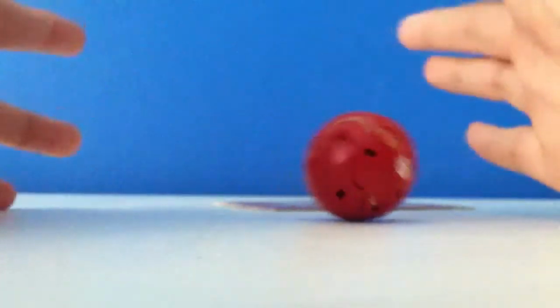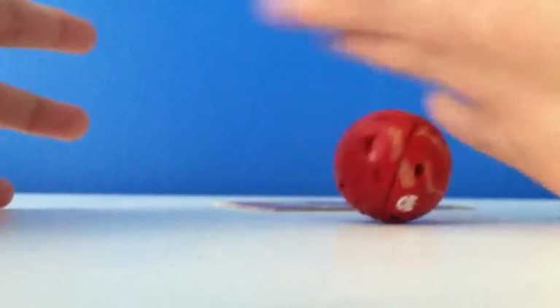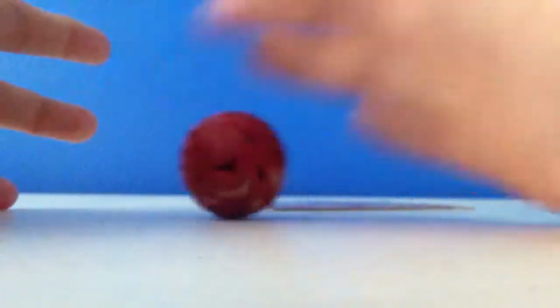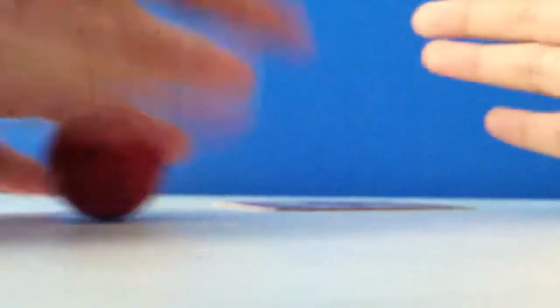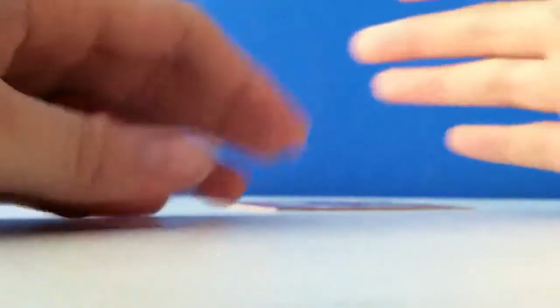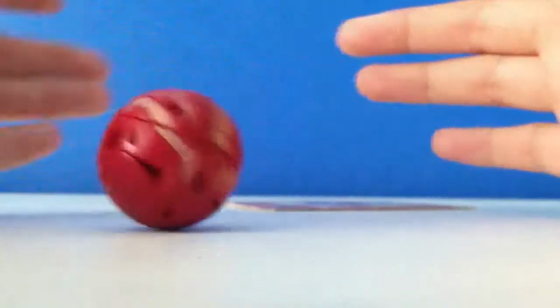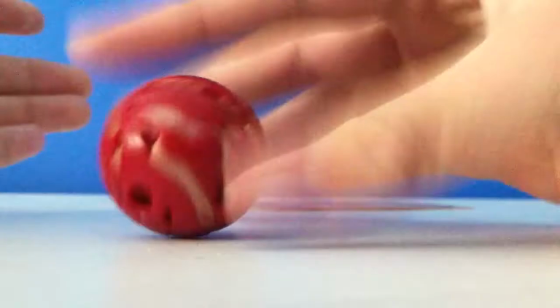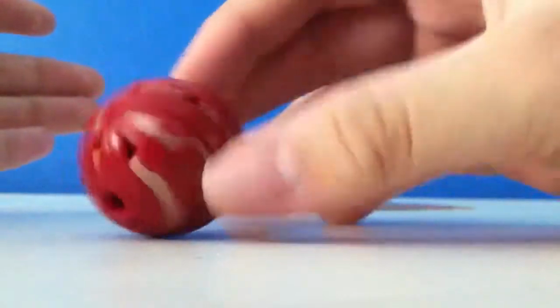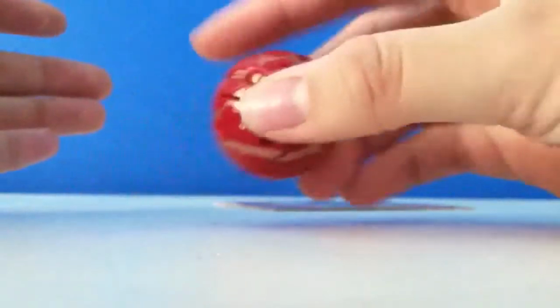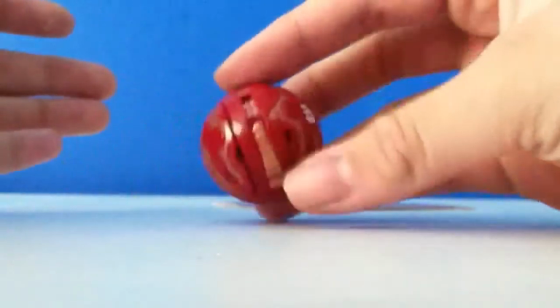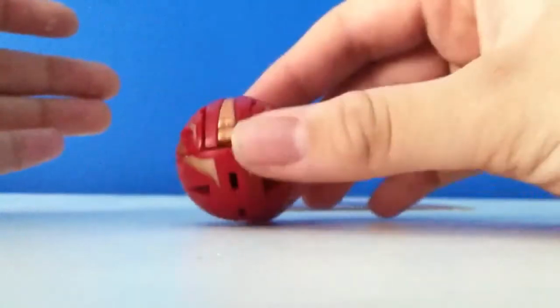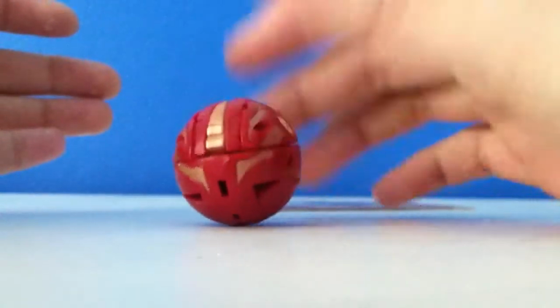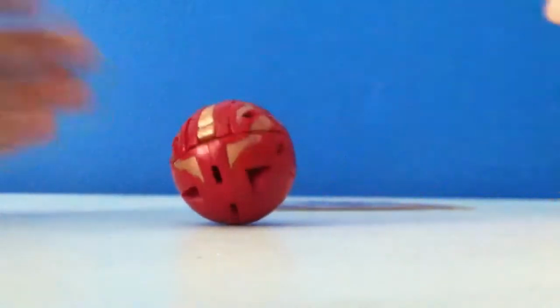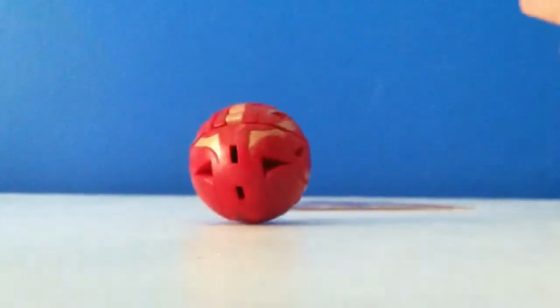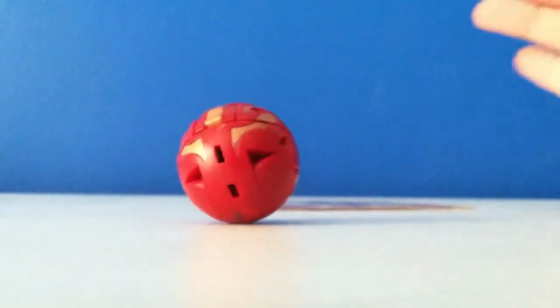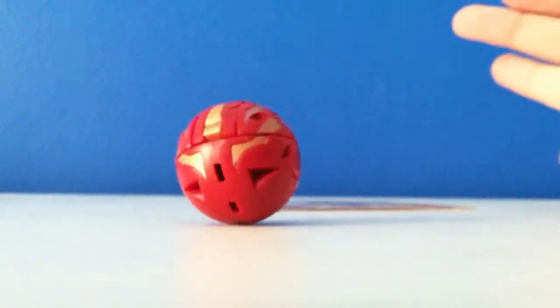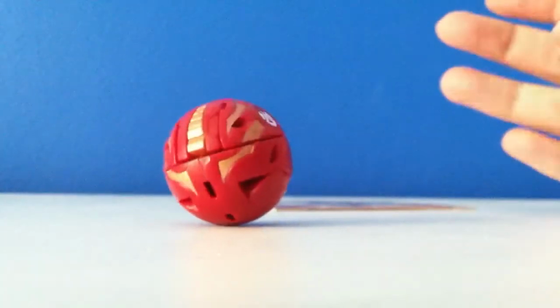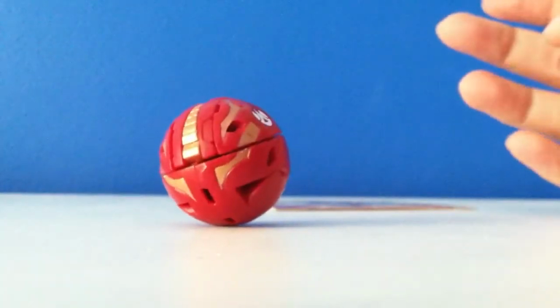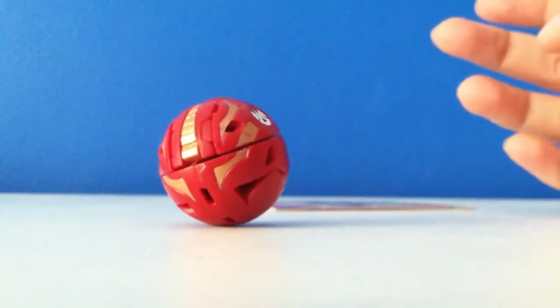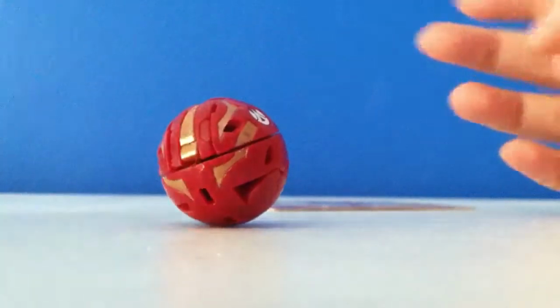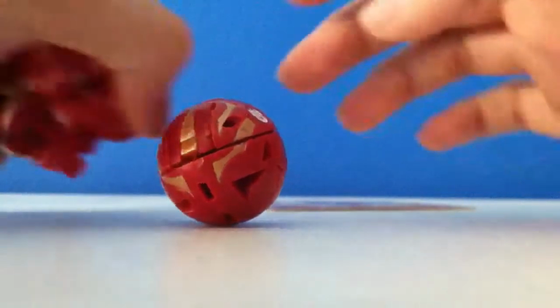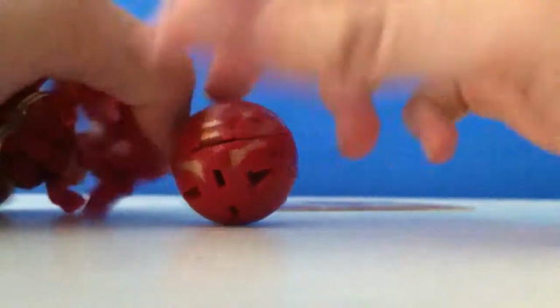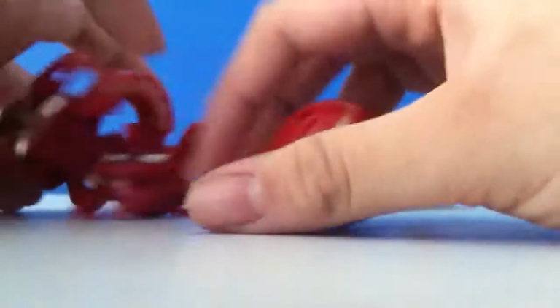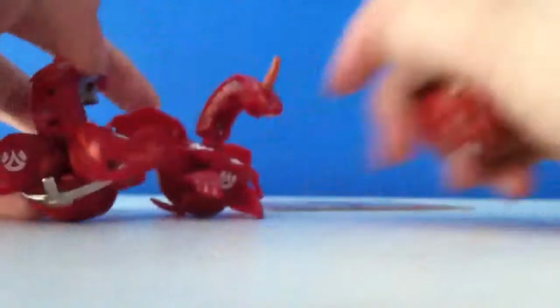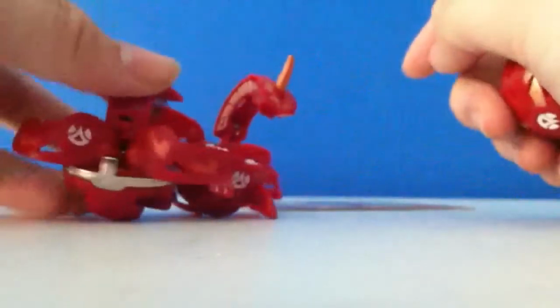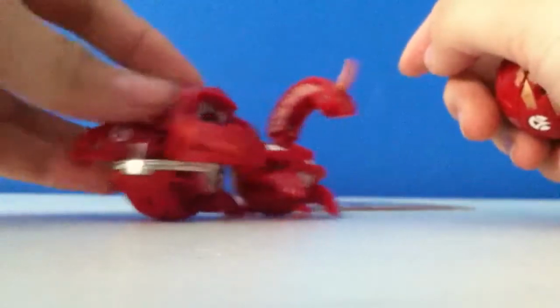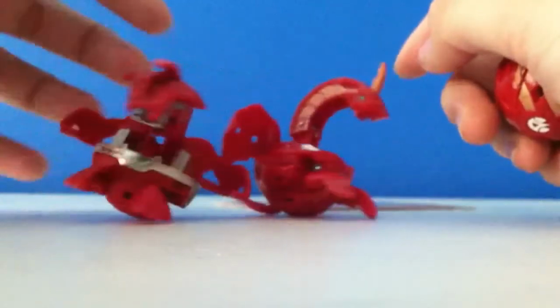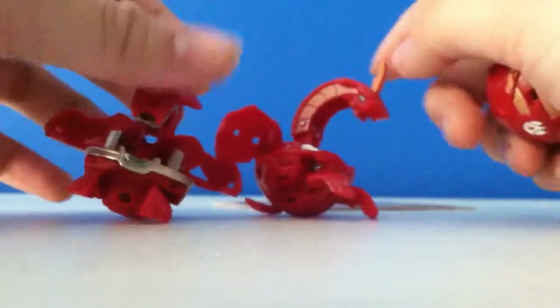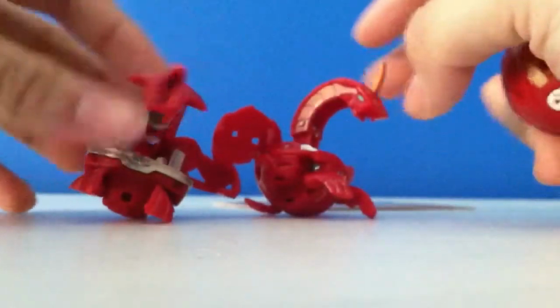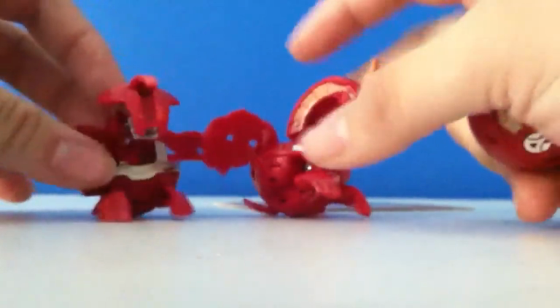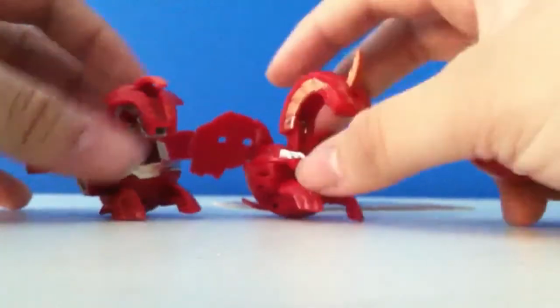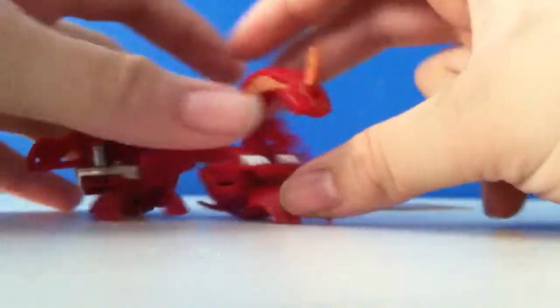Finally found him. It took me a while on eBay and now I have the set that I wanted with Delta Dragnoid Apollonir.